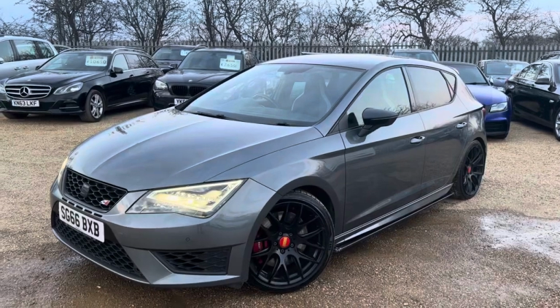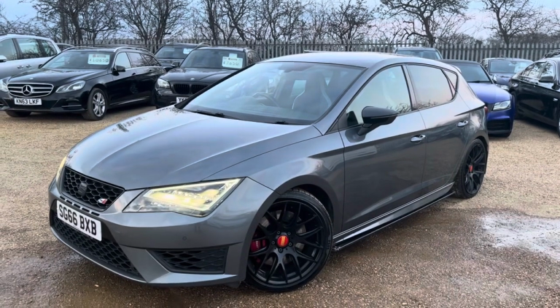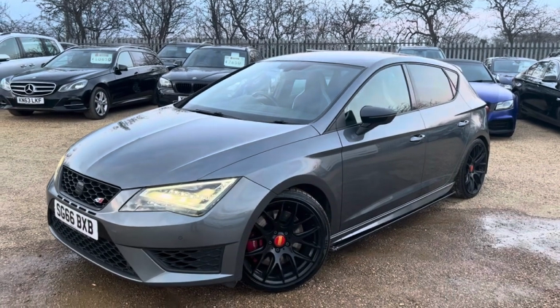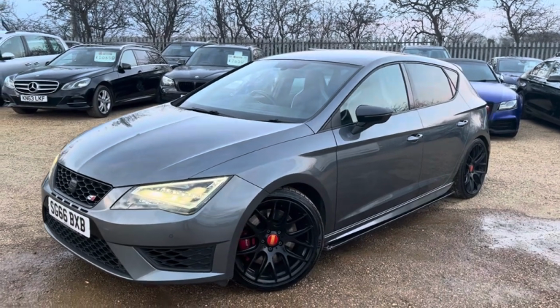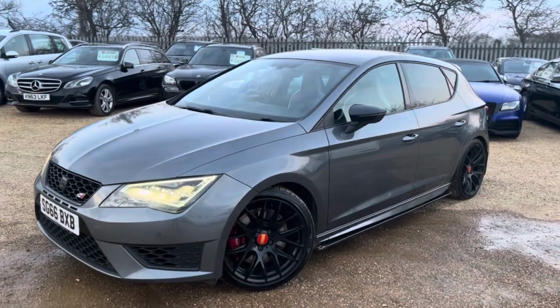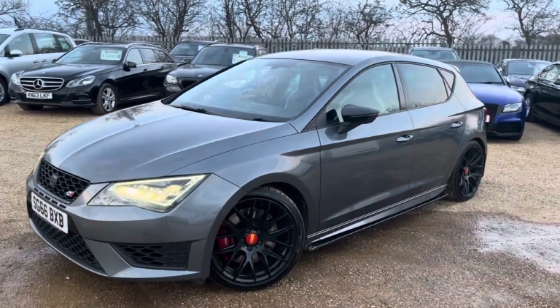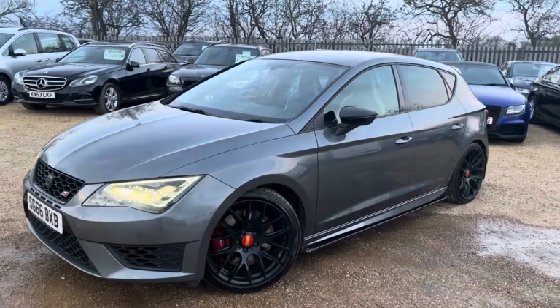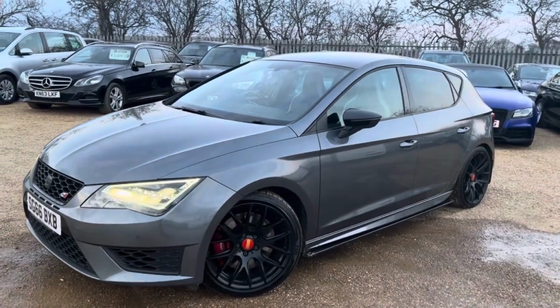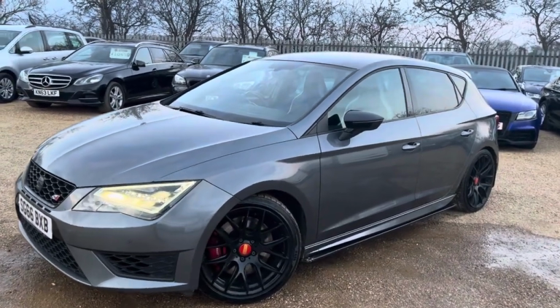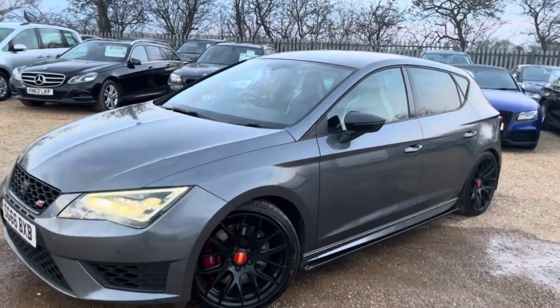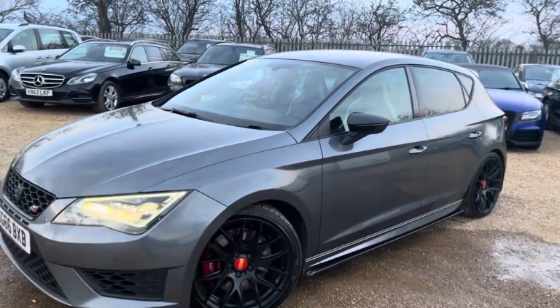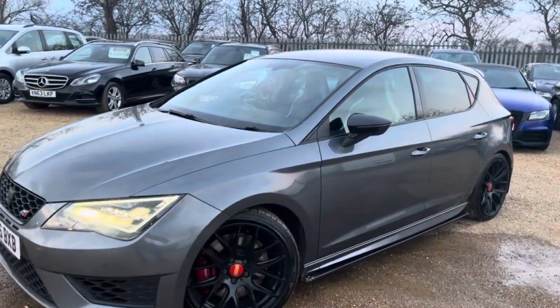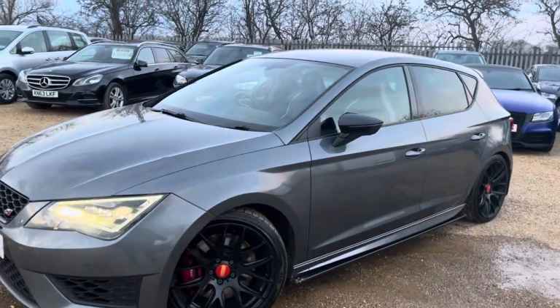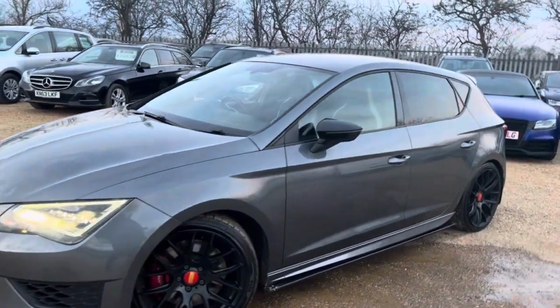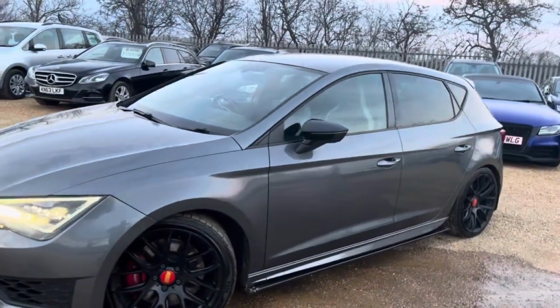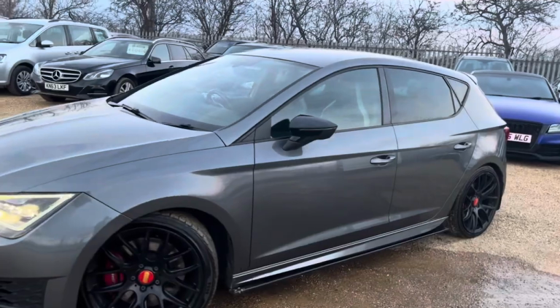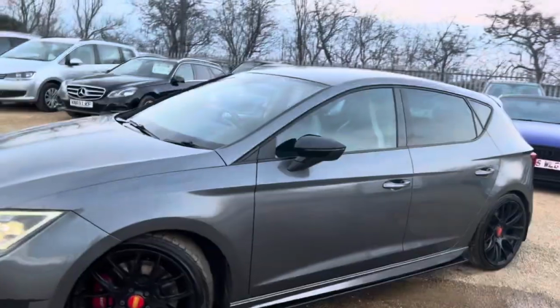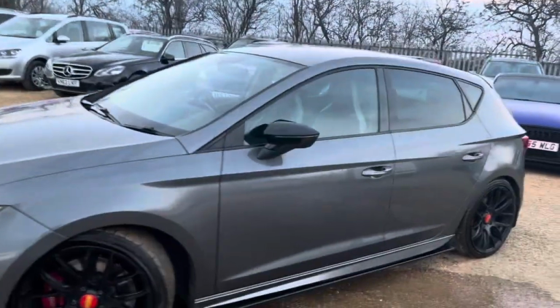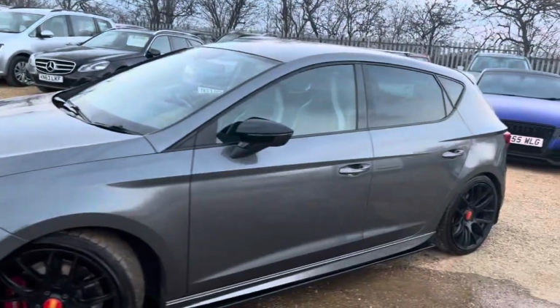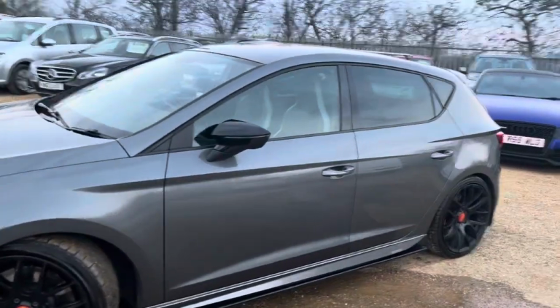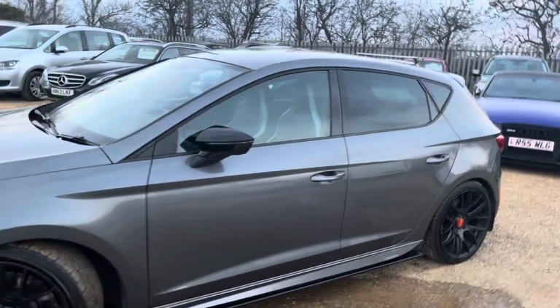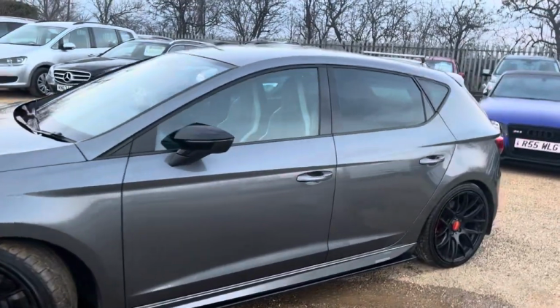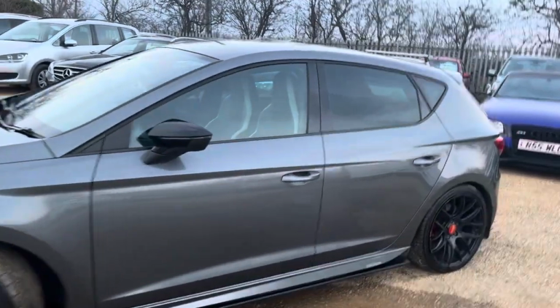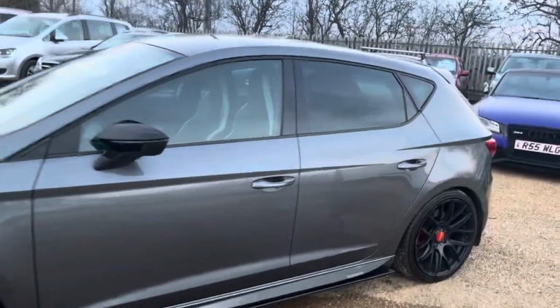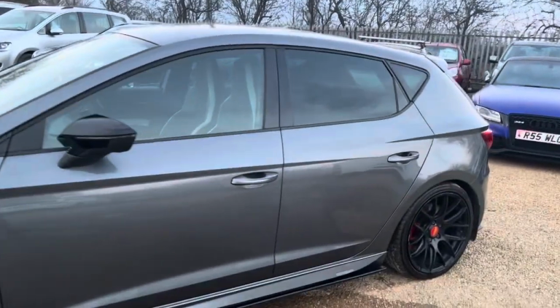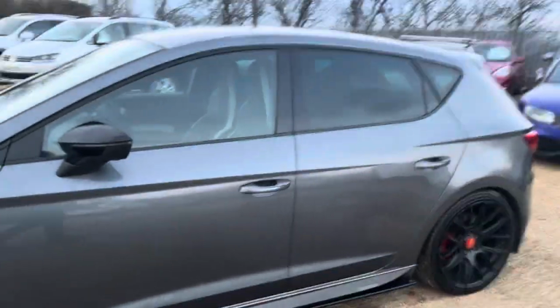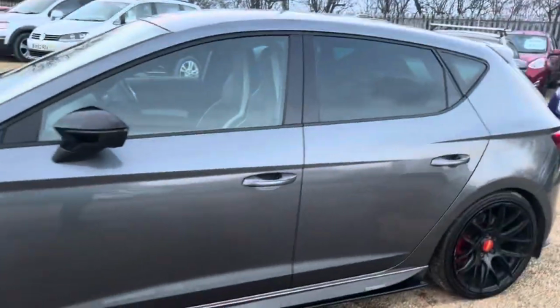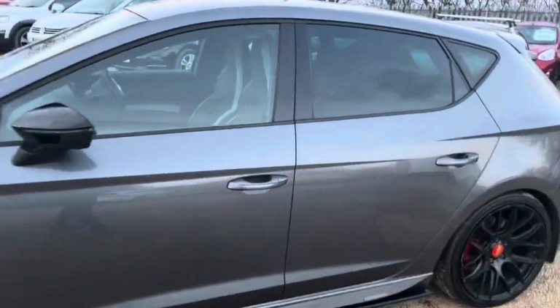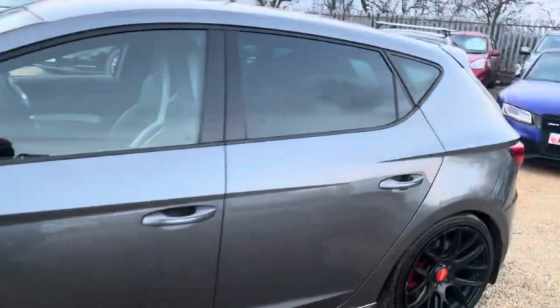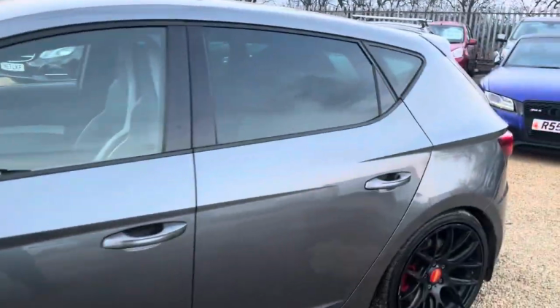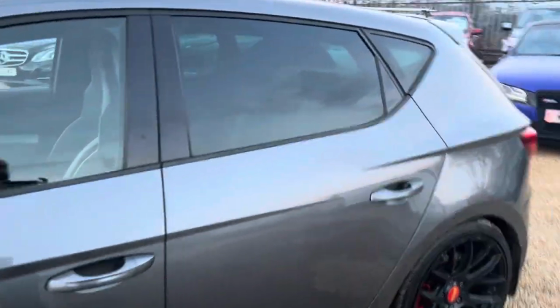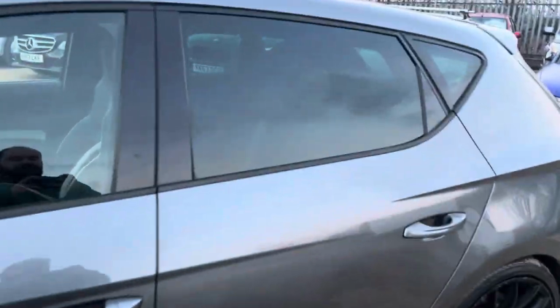Hello and welcome to Car Firm. Today we have our 66 plate Seat Cupra 290 with us. We're going to have a quick walk around, looking at the general condition and some of its features as well.